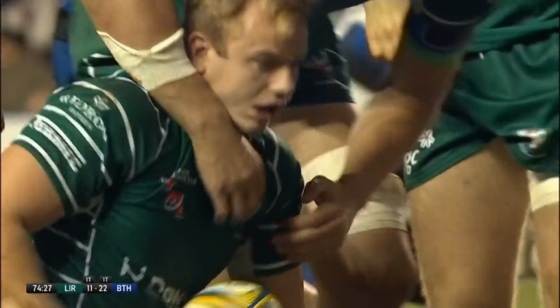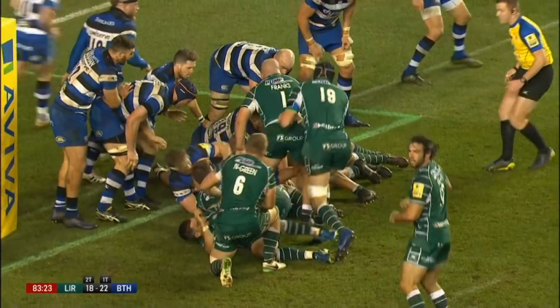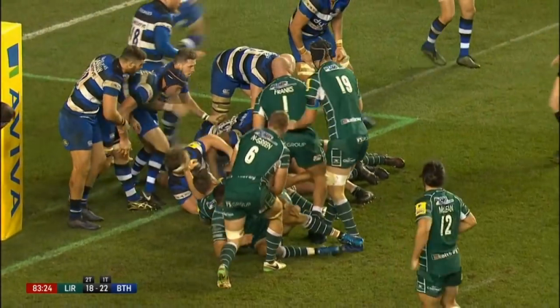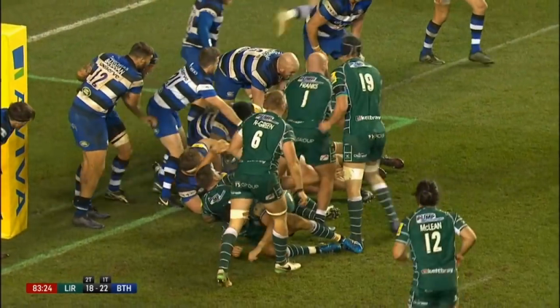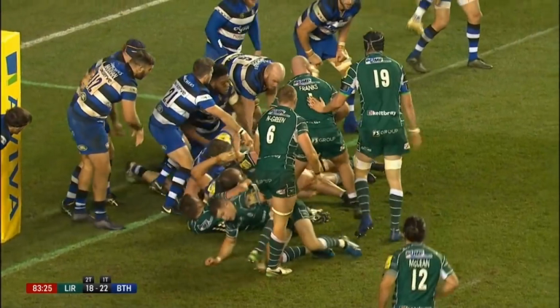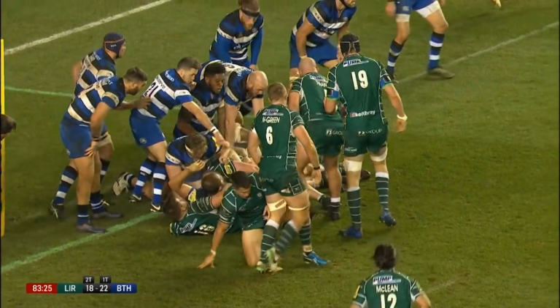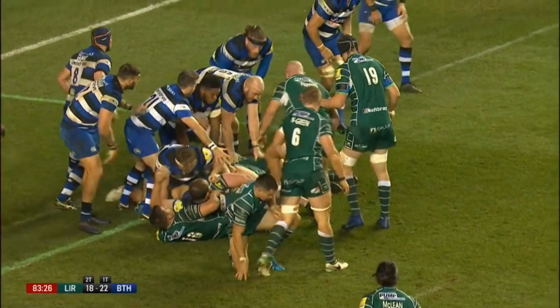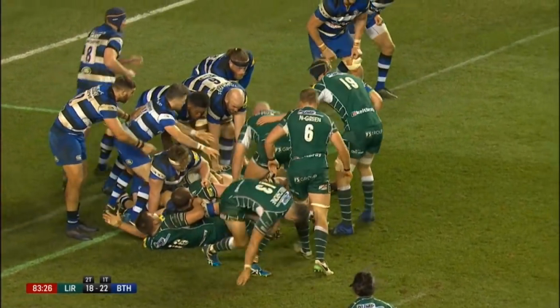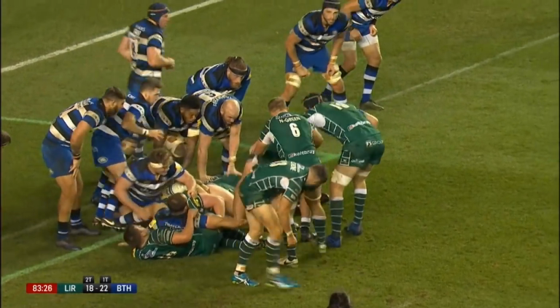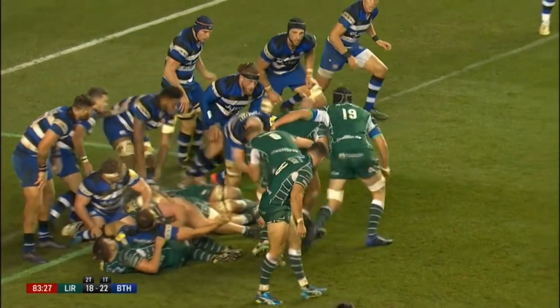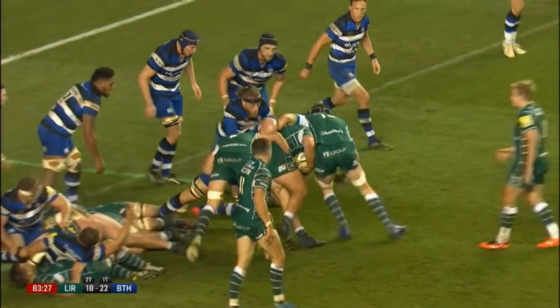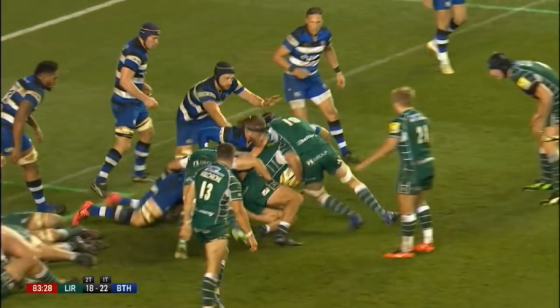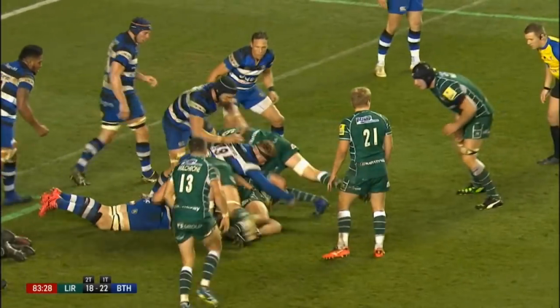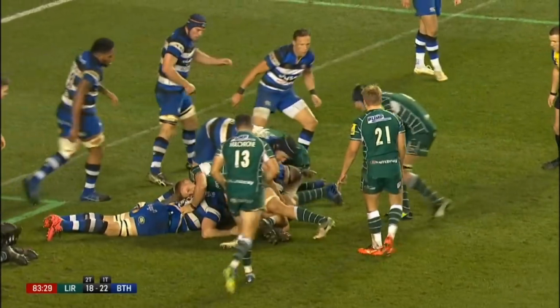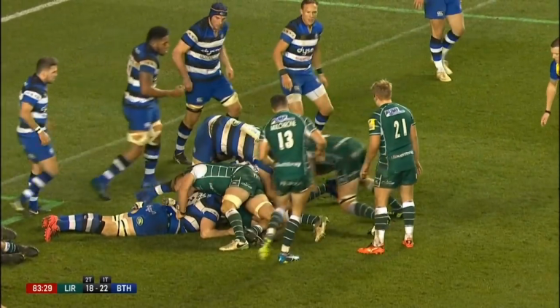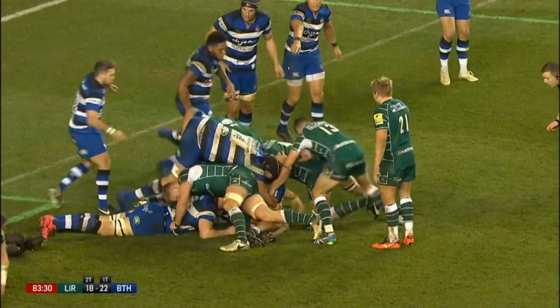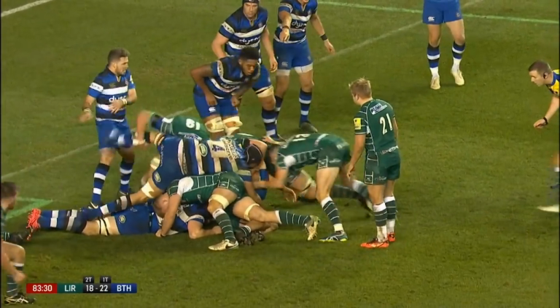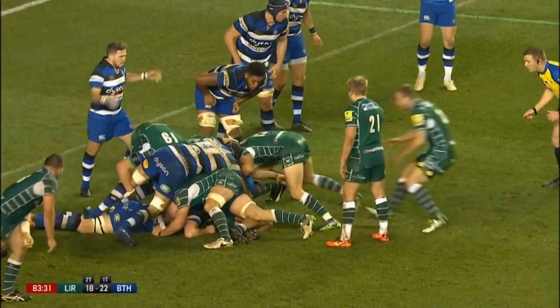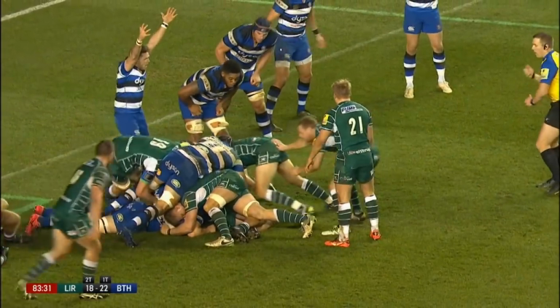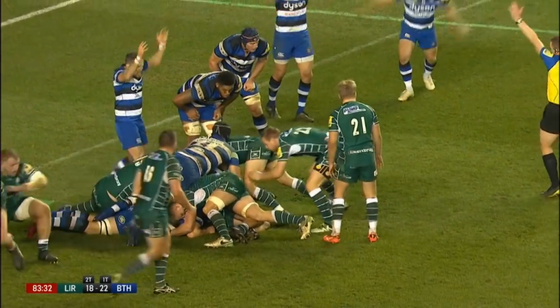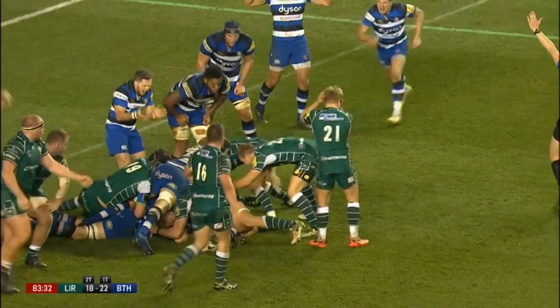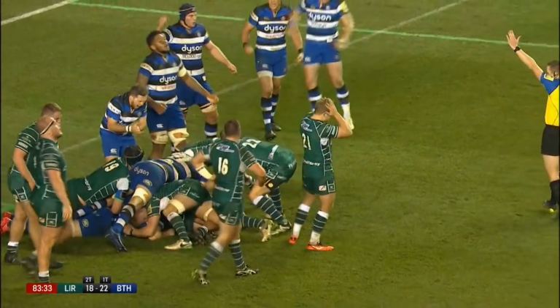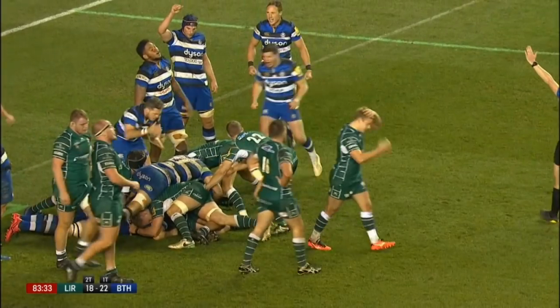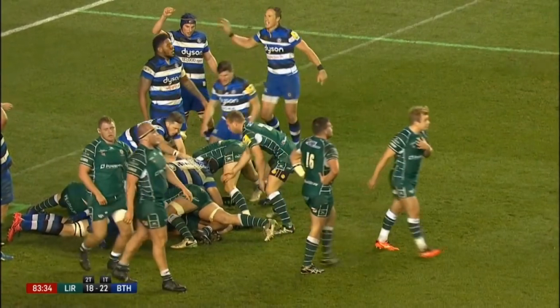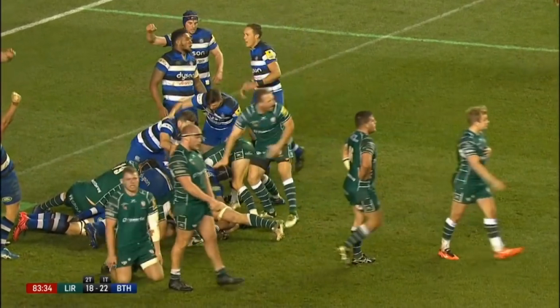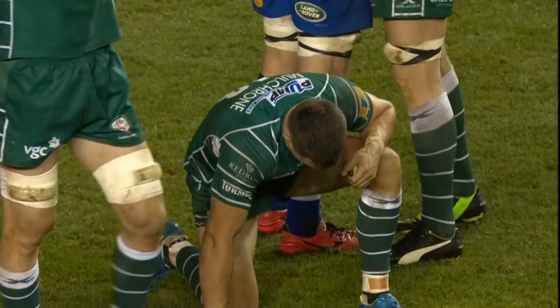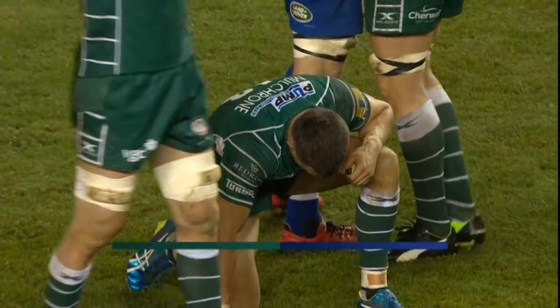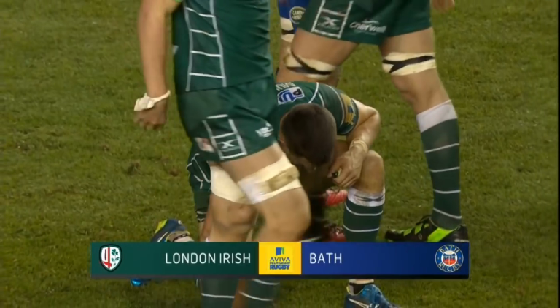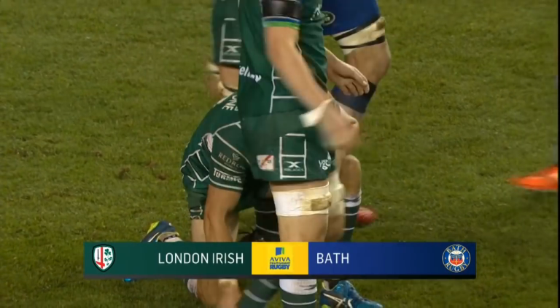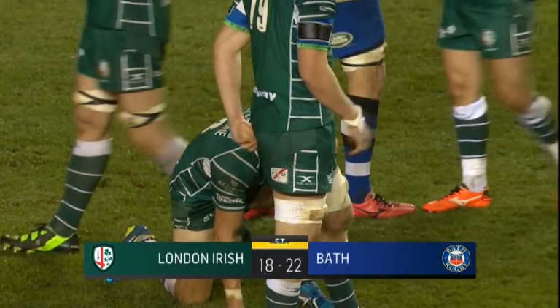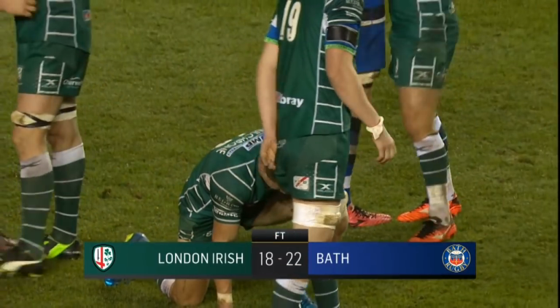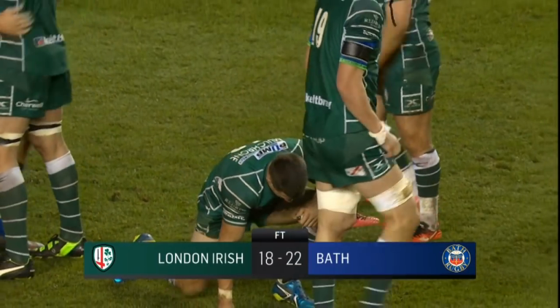Irish laid siege to the Bath try-line with the clock in red, looking to snatch an unlikely victory, but they were denied by some brutal defence, as Bath held on to take the game by four points. Final score: Irish 18, Bath 22.